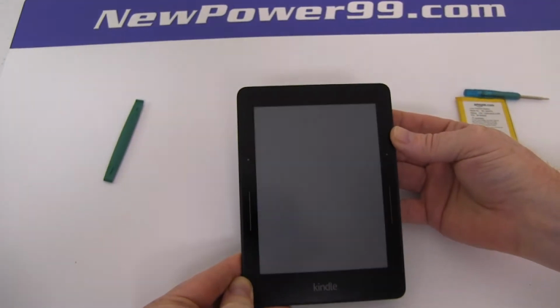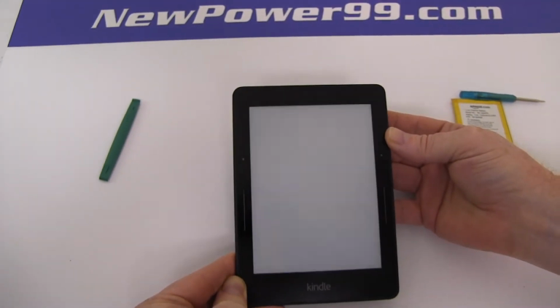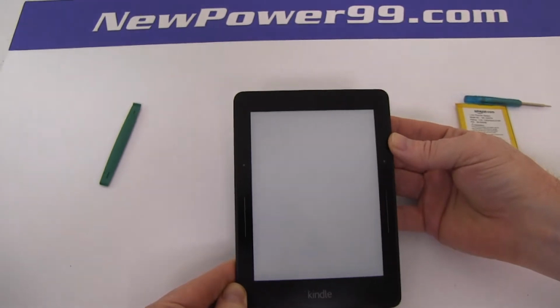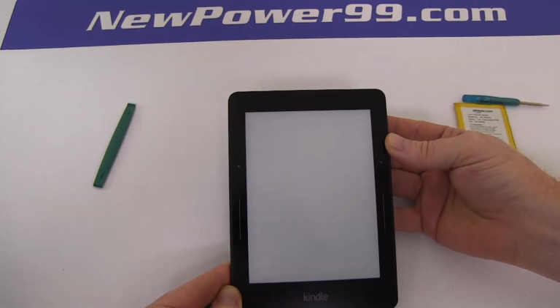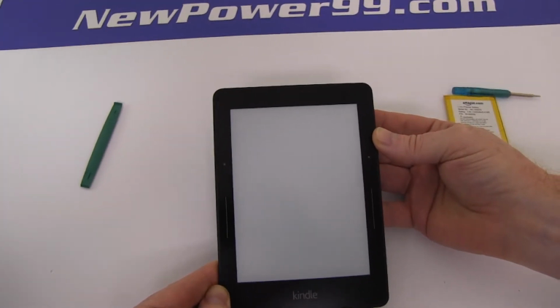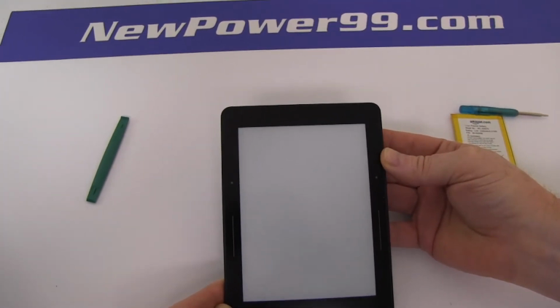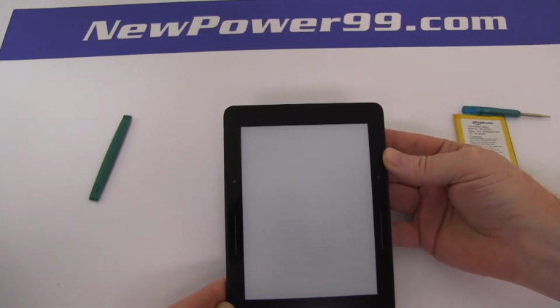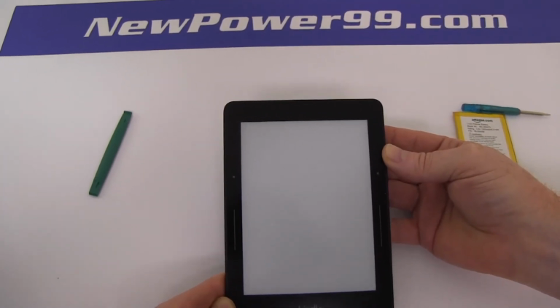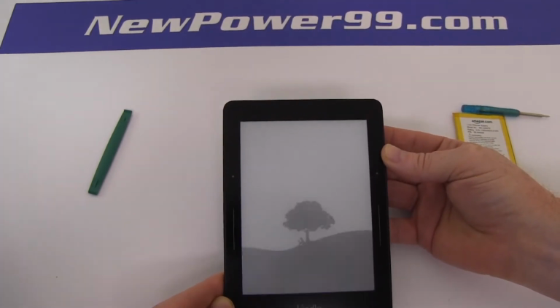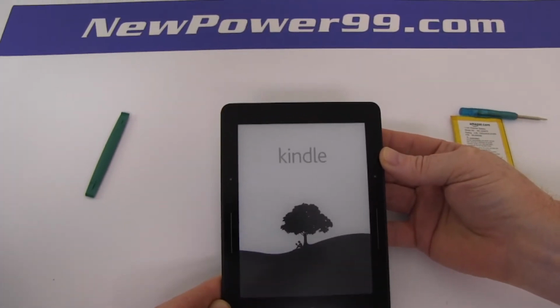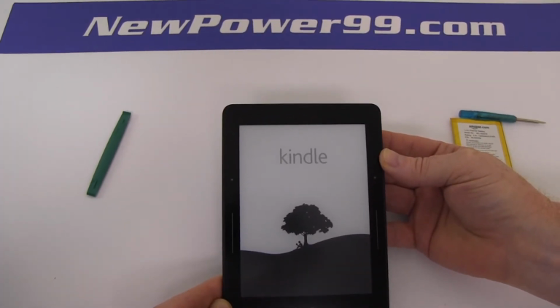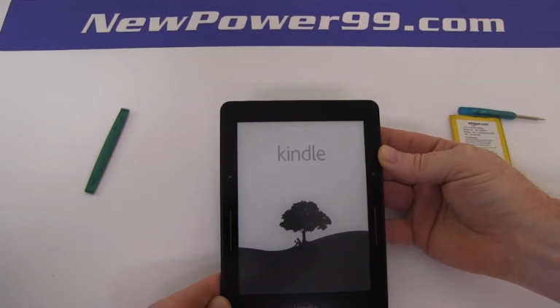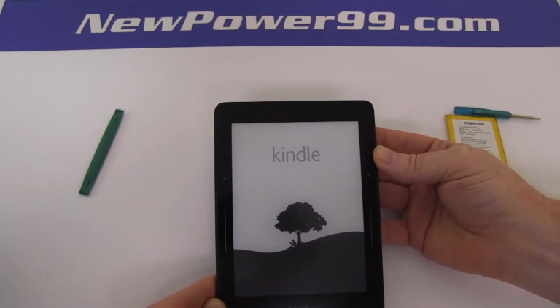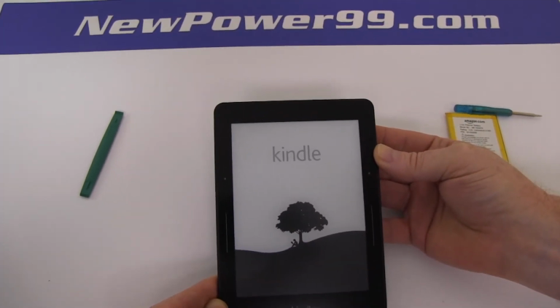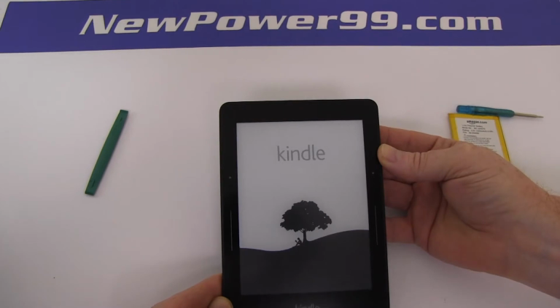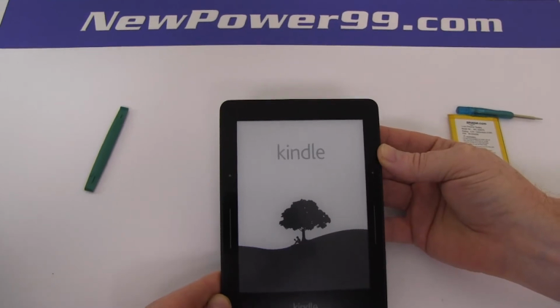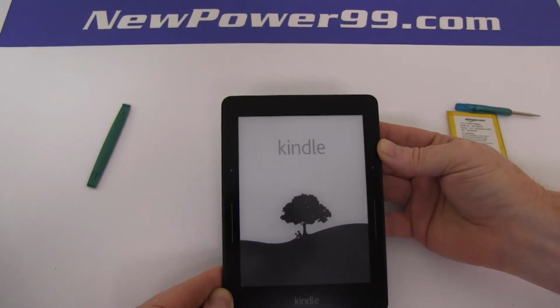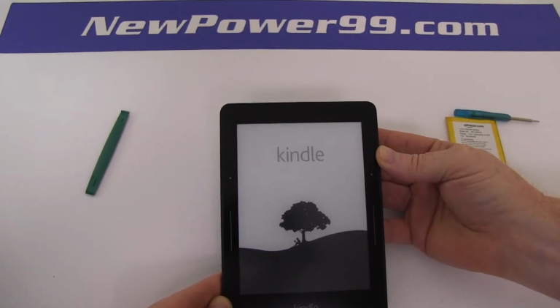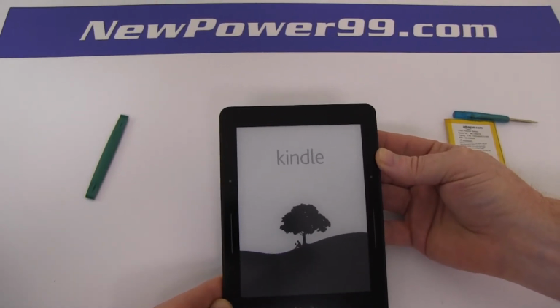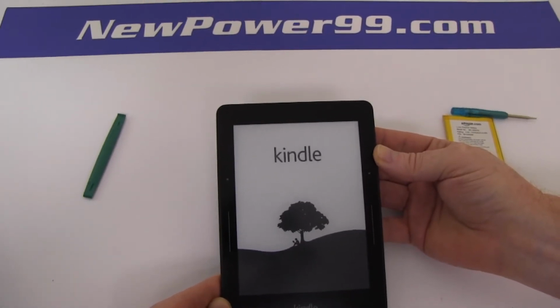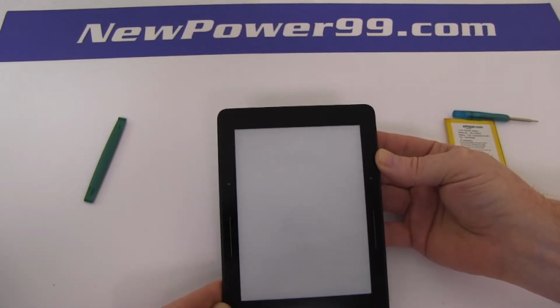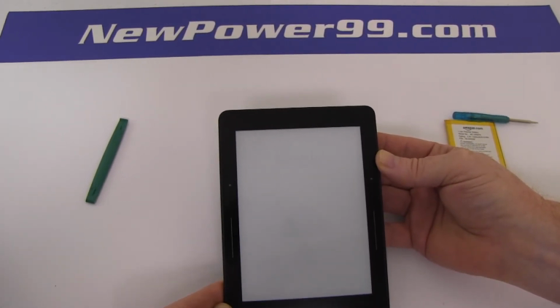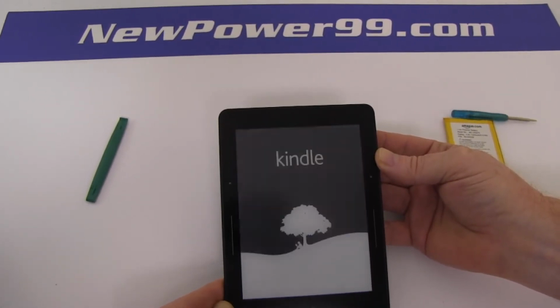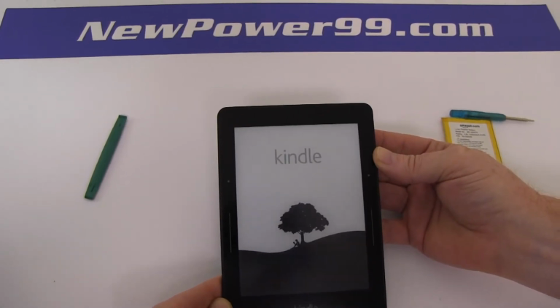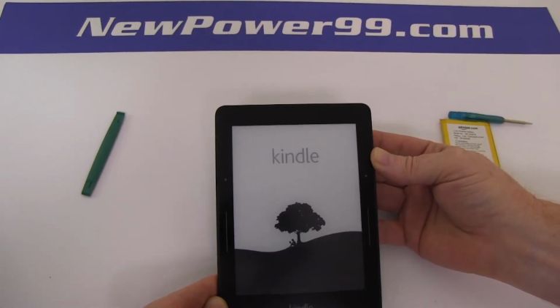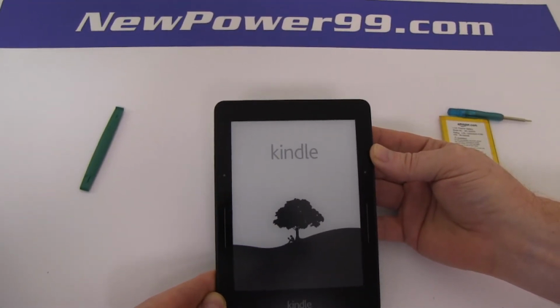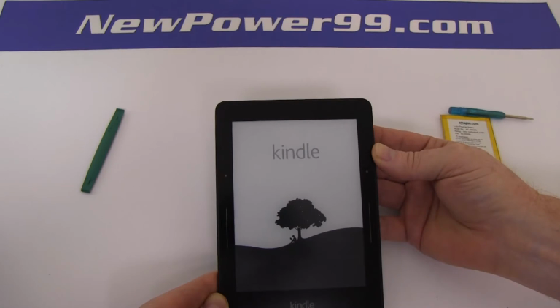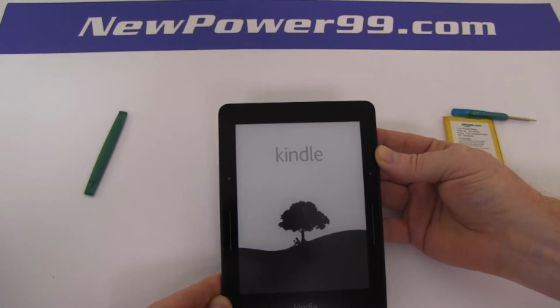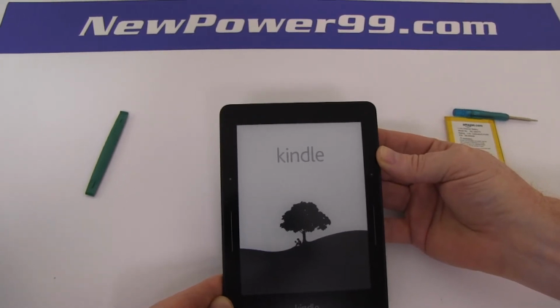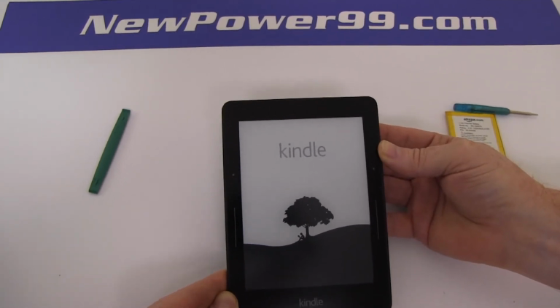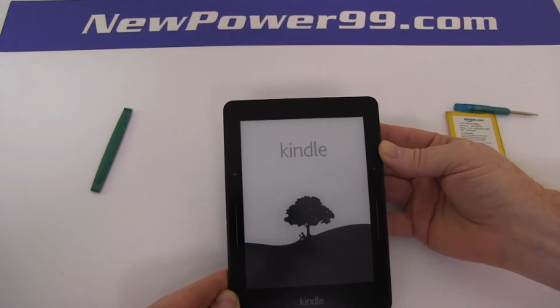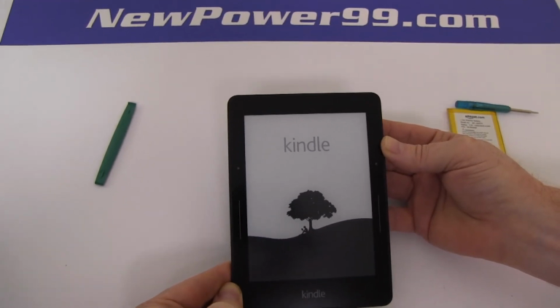Turn on your Amazon Kindle Voyage with its newly installed battery from NewPower99.com. Your Amazon Kindle Voyage should now work perfectly. Be sure to charge the device for at least two hours before continuing to use.